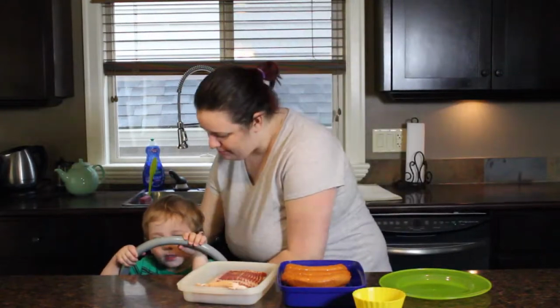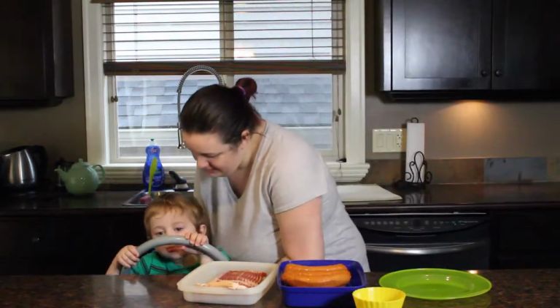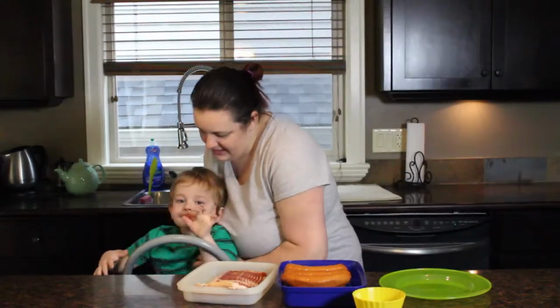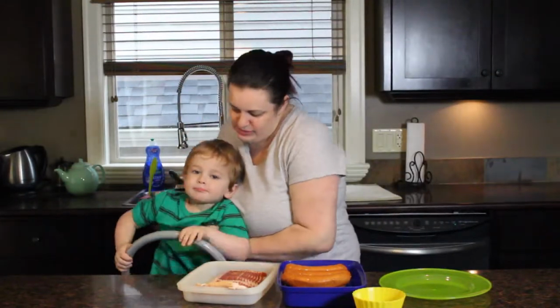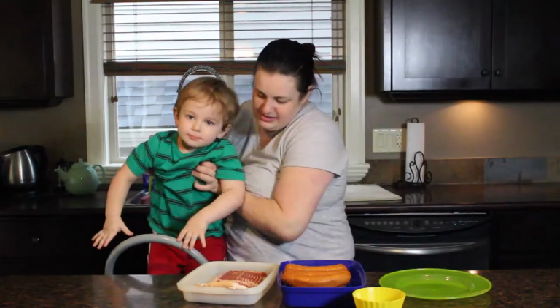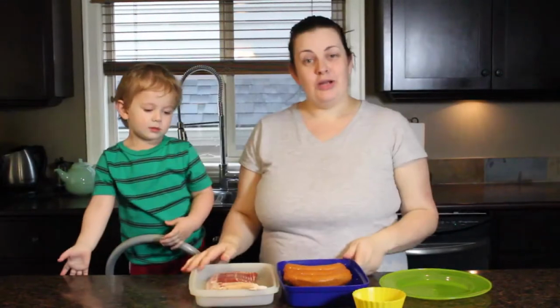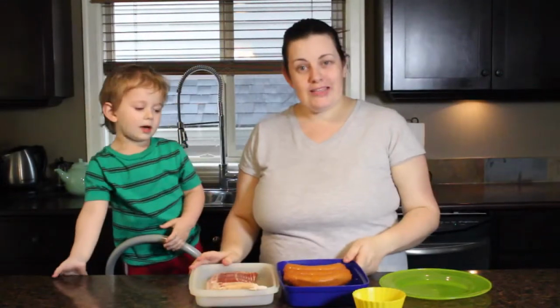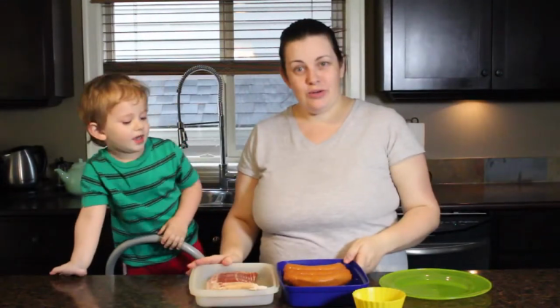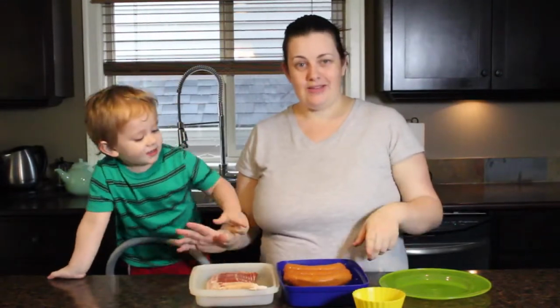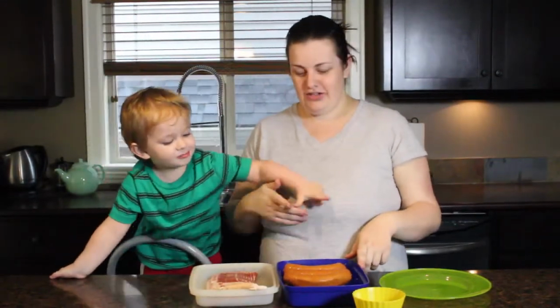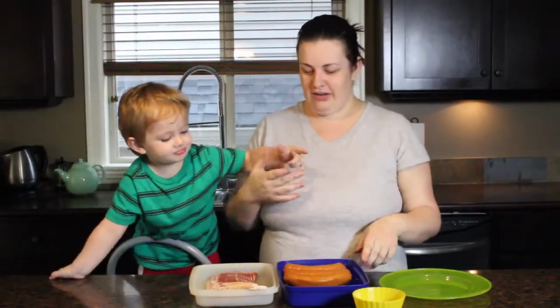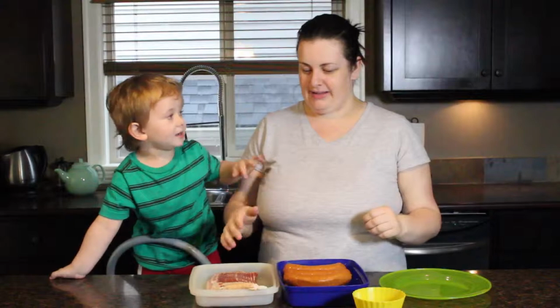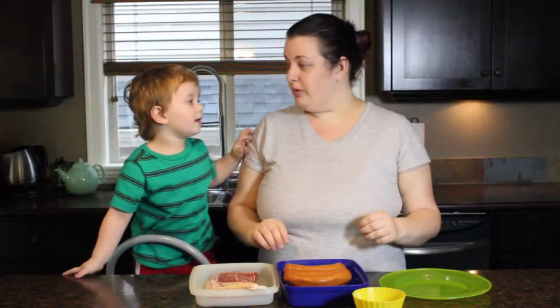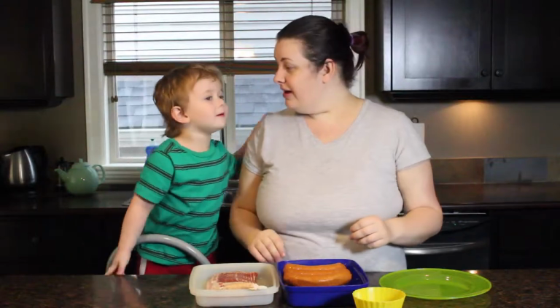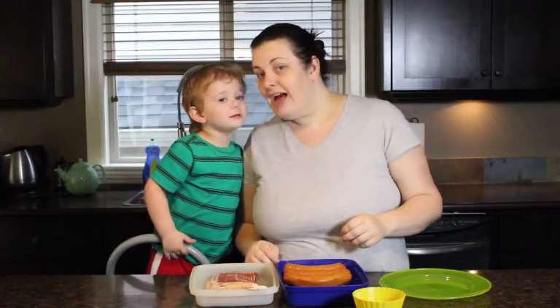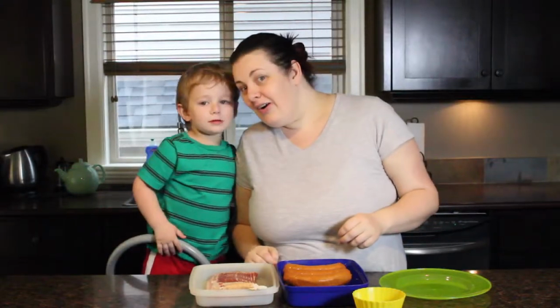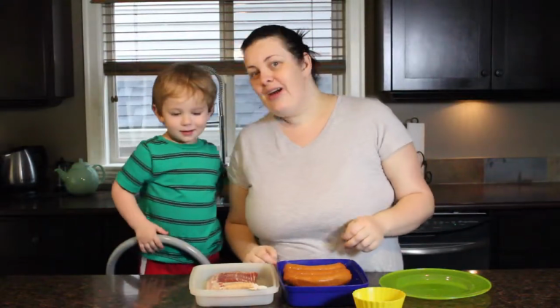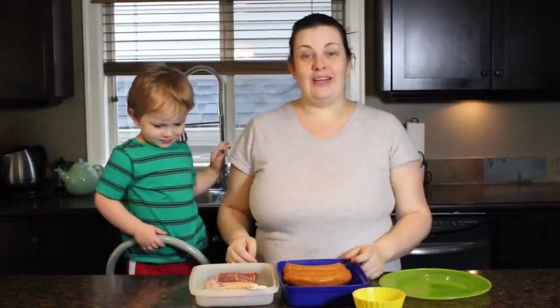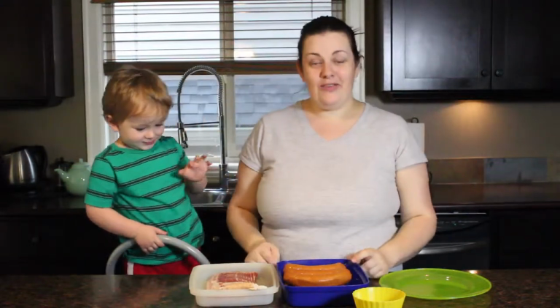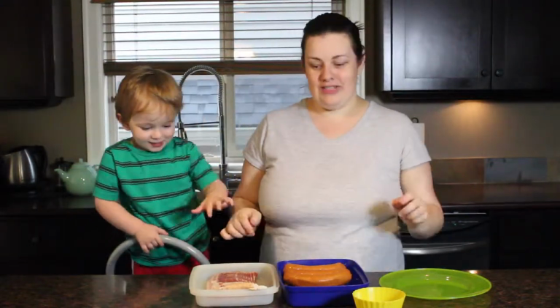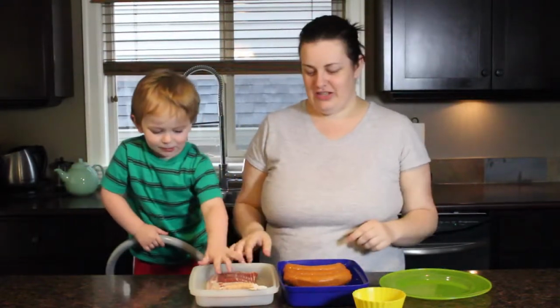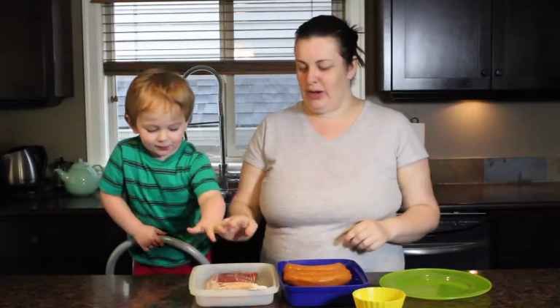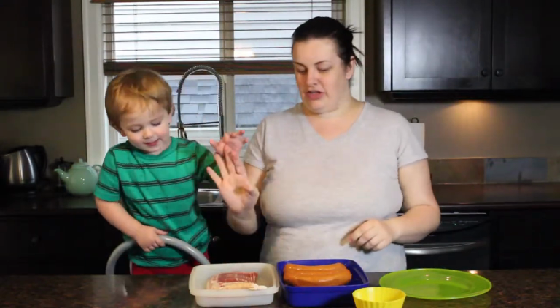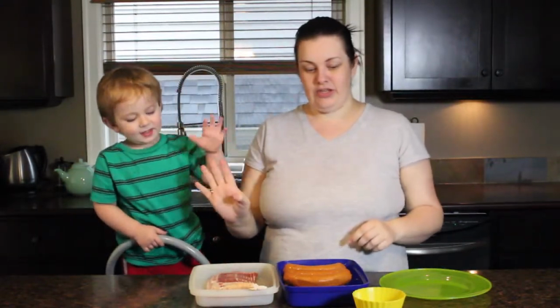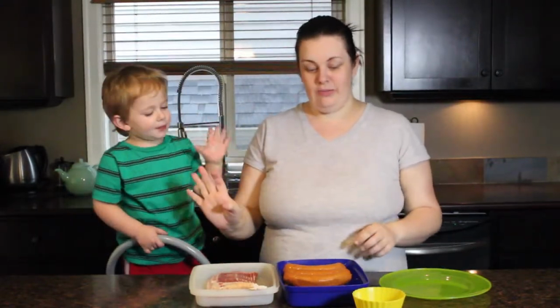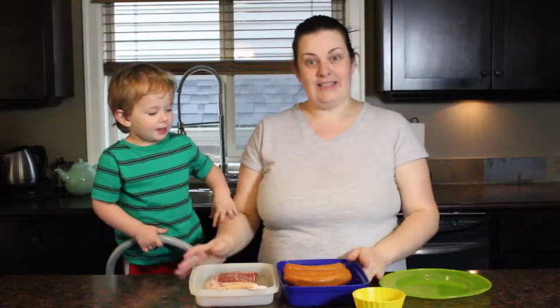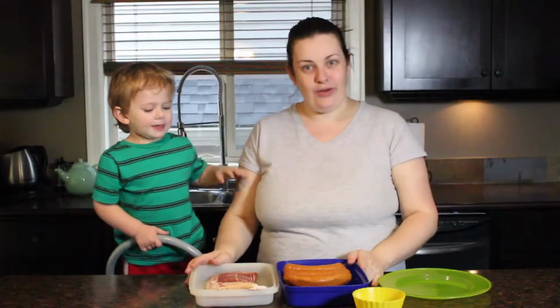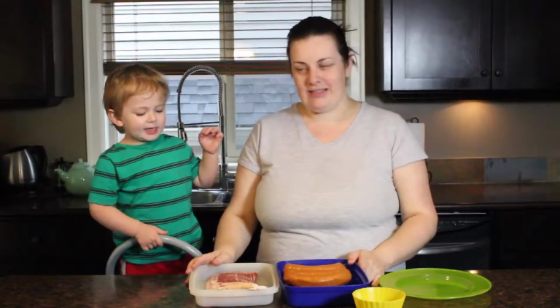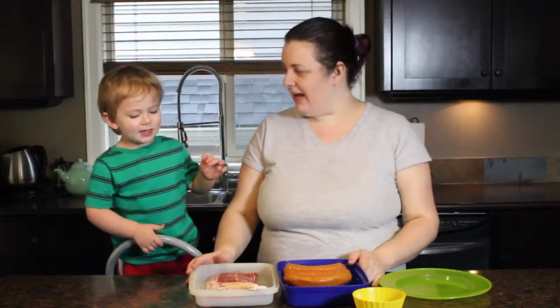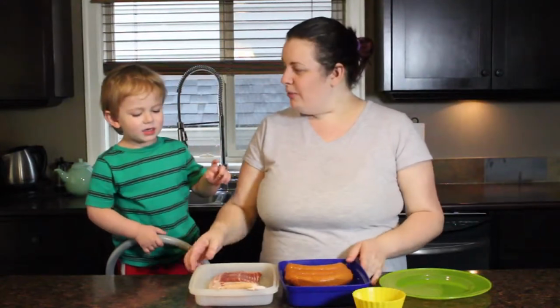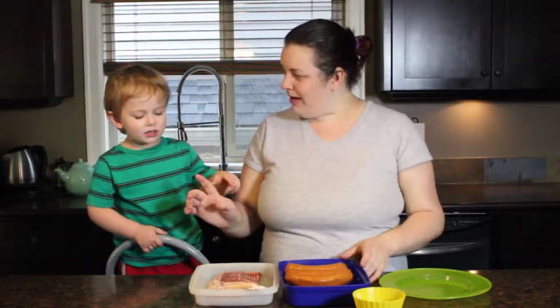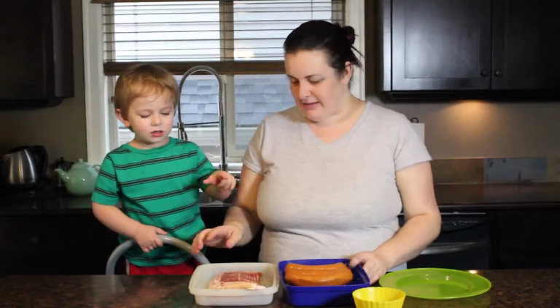Stand up — you're going to stand up so I can see you. We are trying some new things on this channel because I don't give it enough attention. So we are actually going to make dinner for you guys today. What are we making, Paxton?